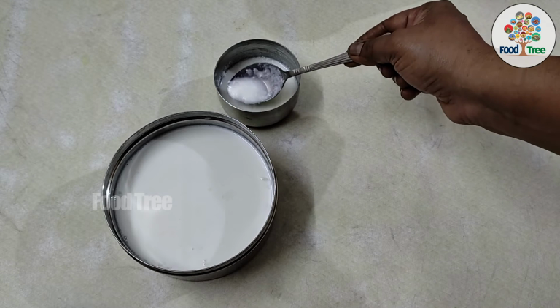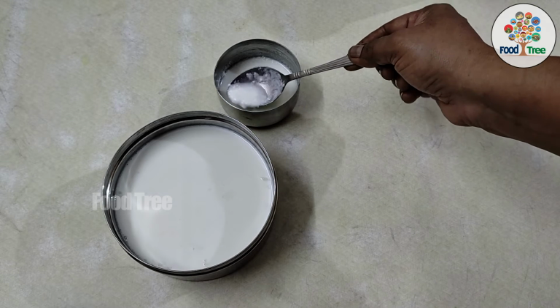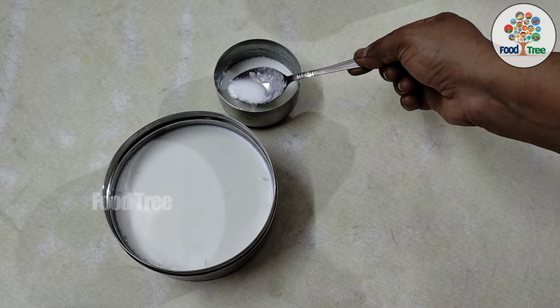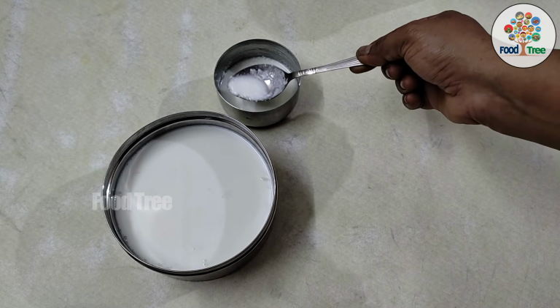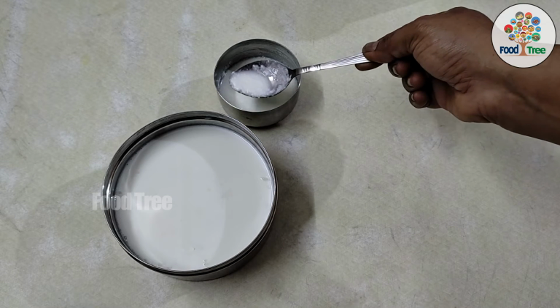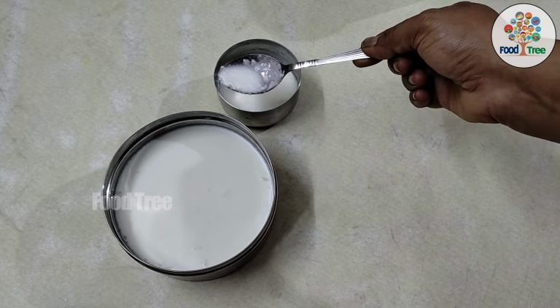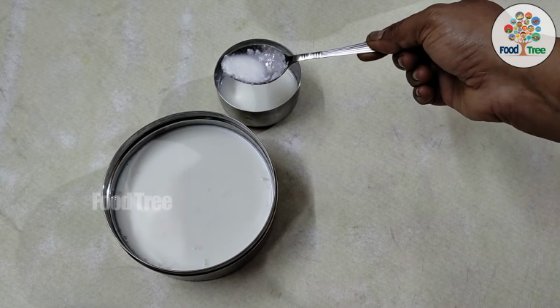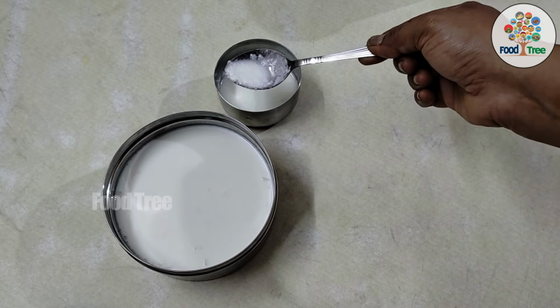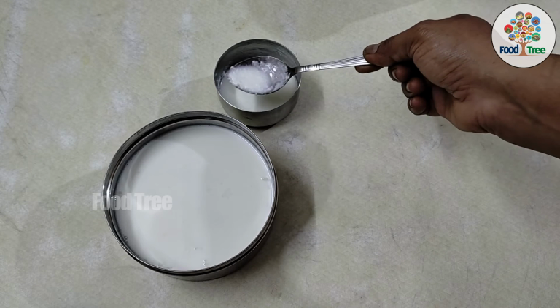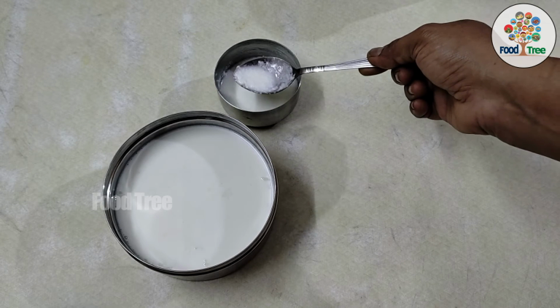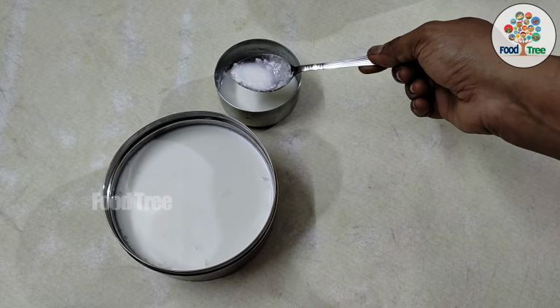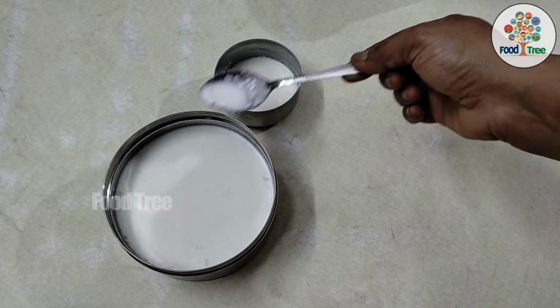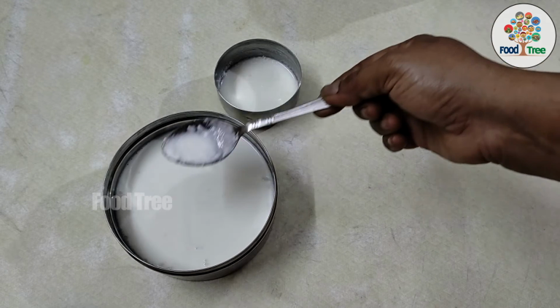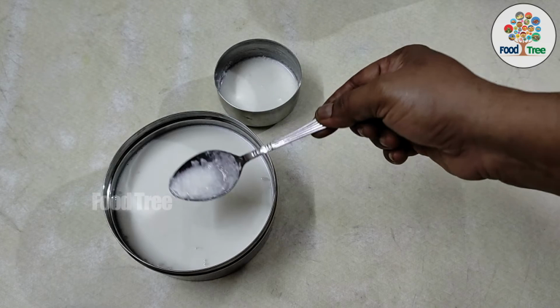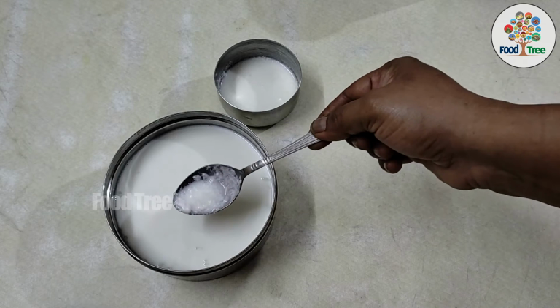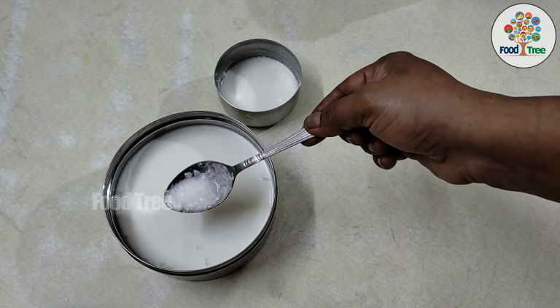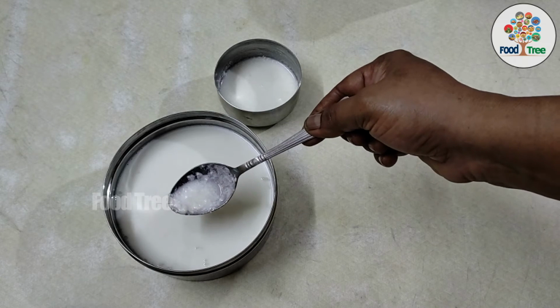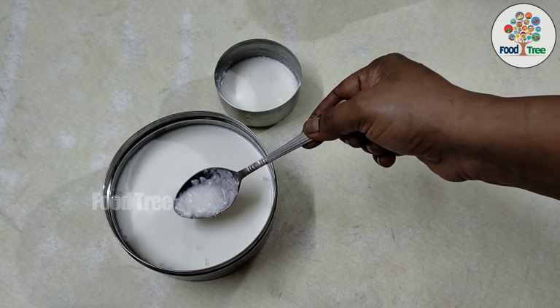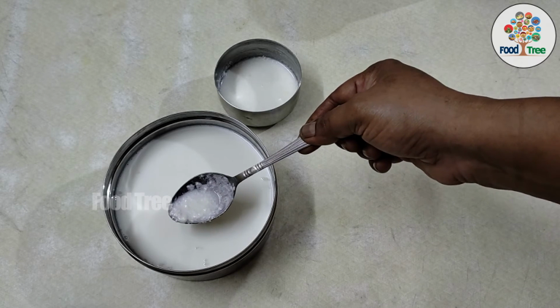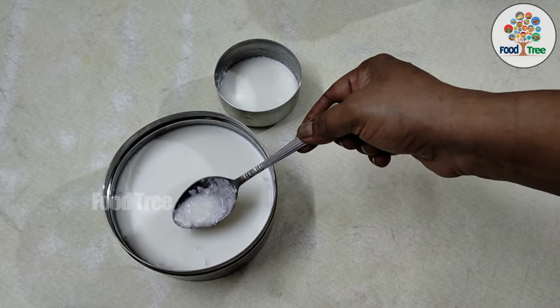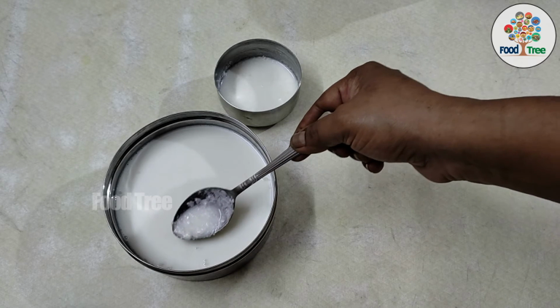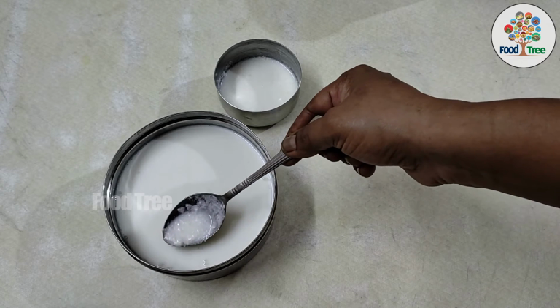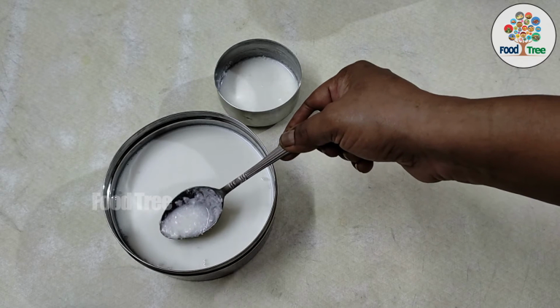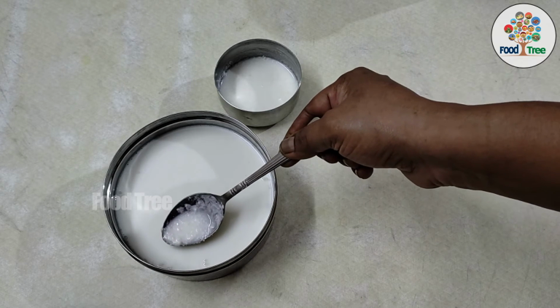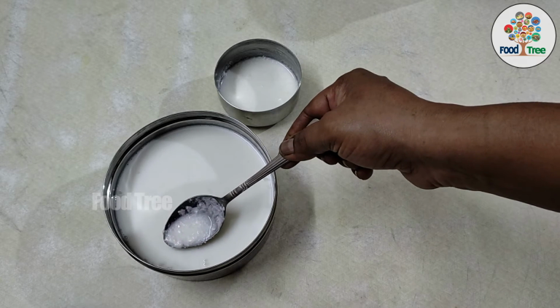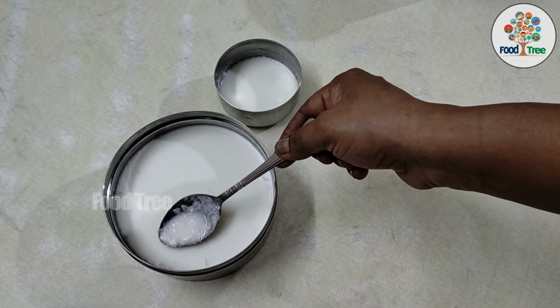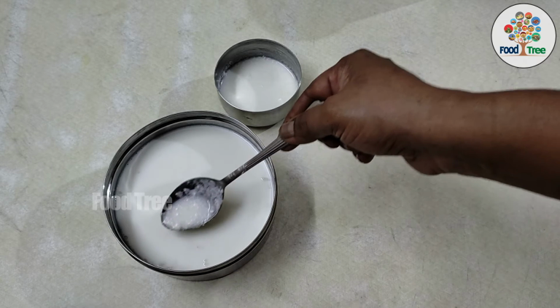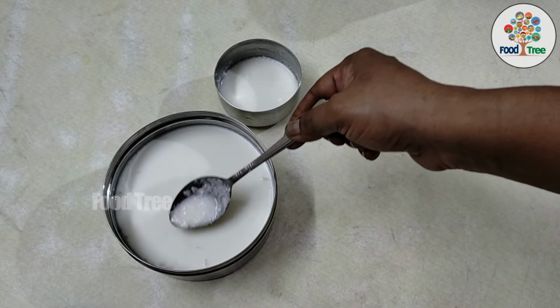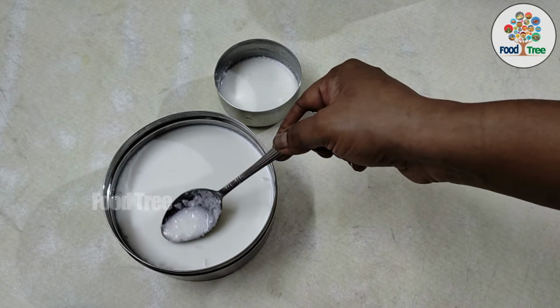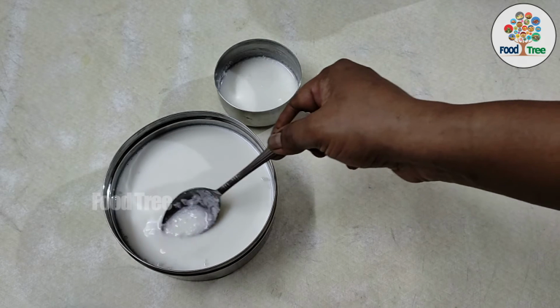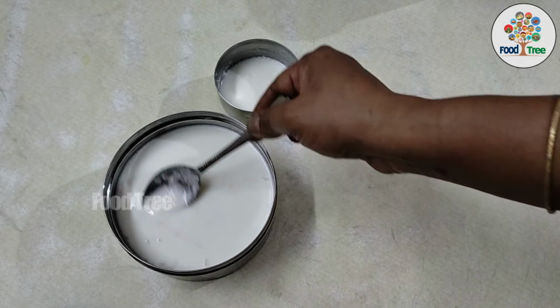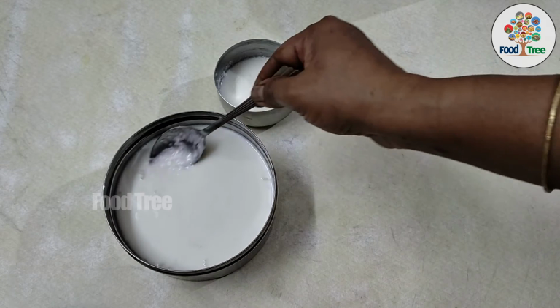Then I will add a half tablespoon of corn and a half tablespoon of corn.